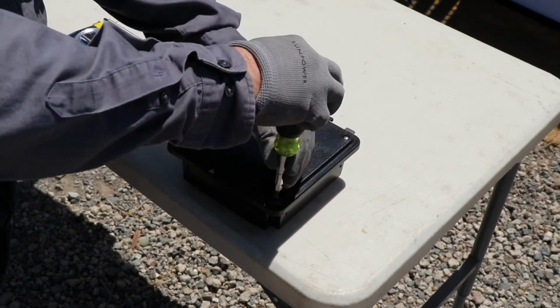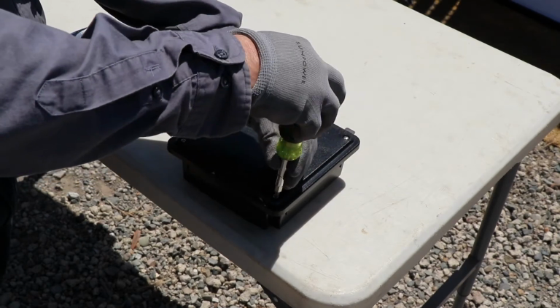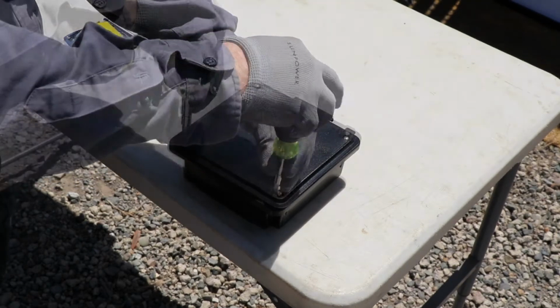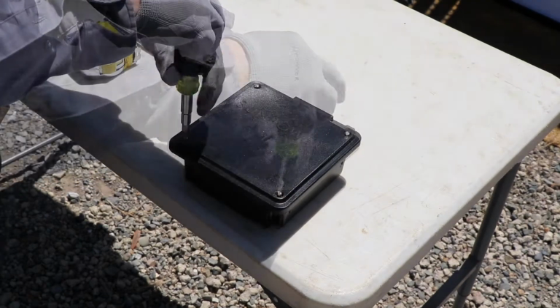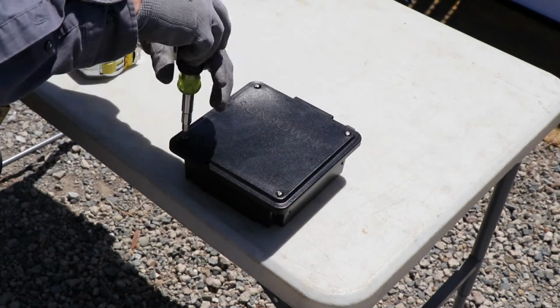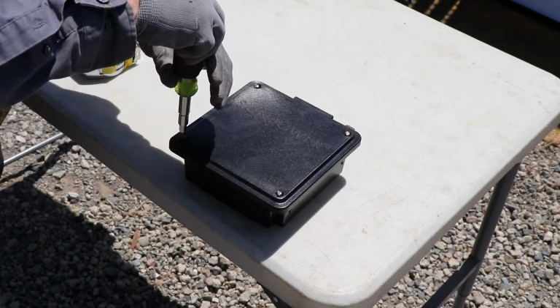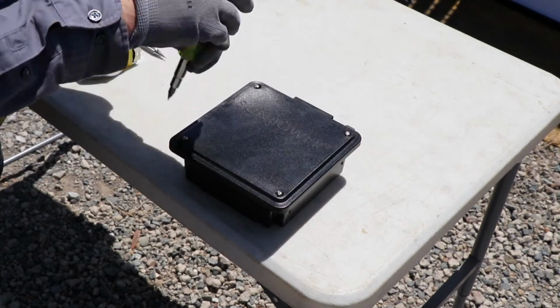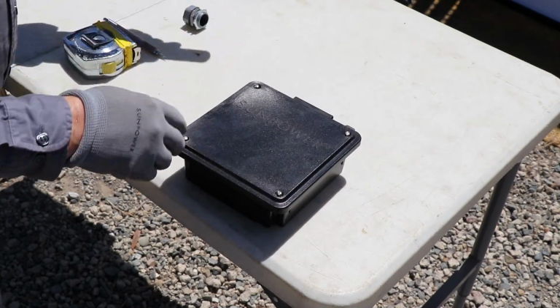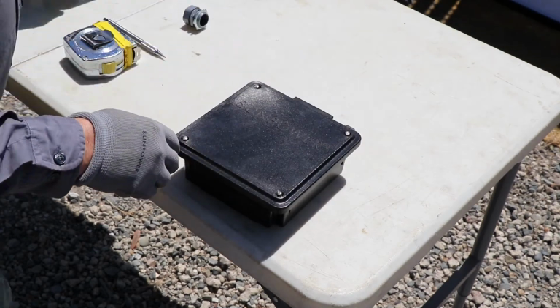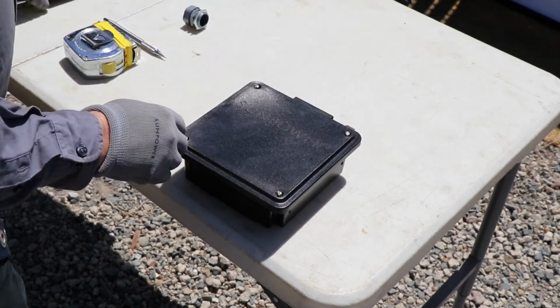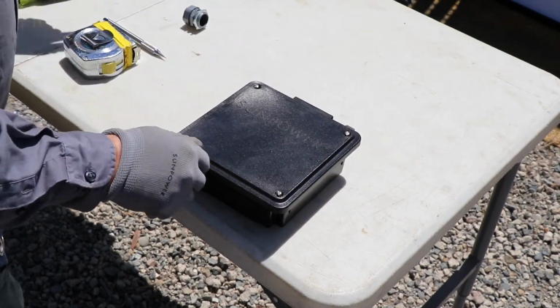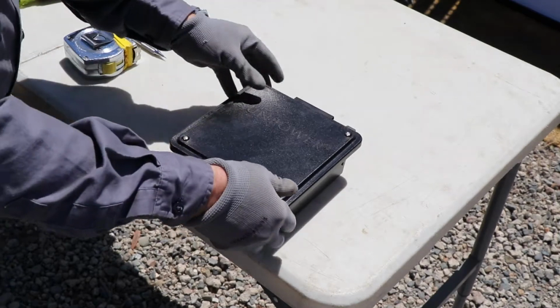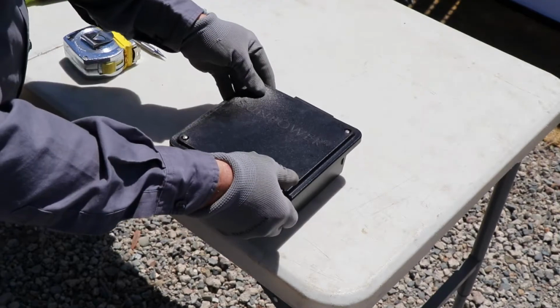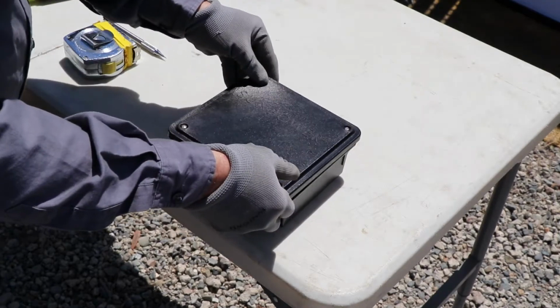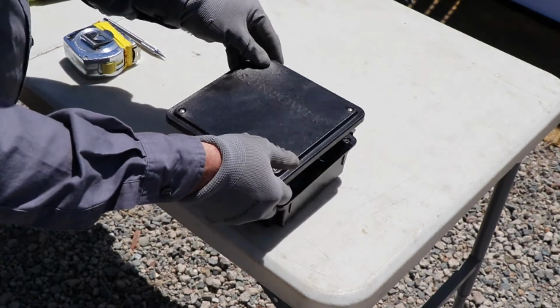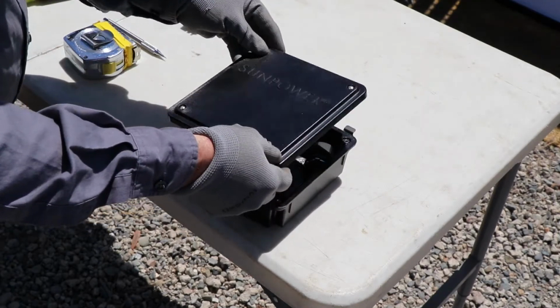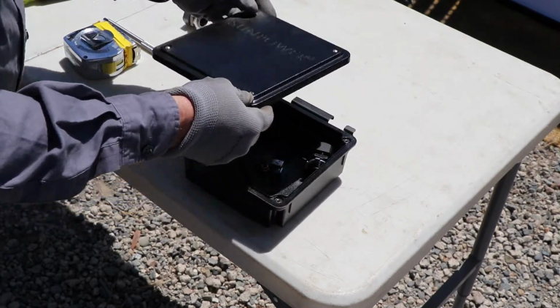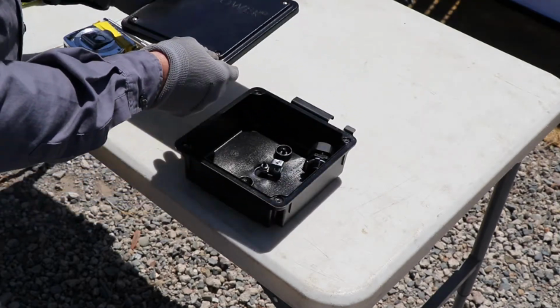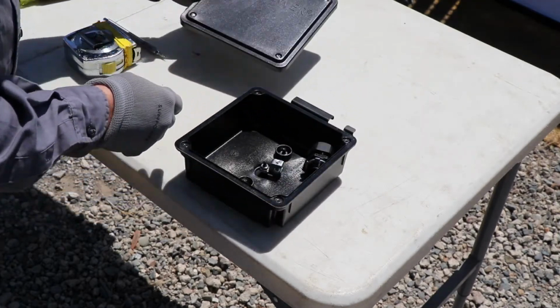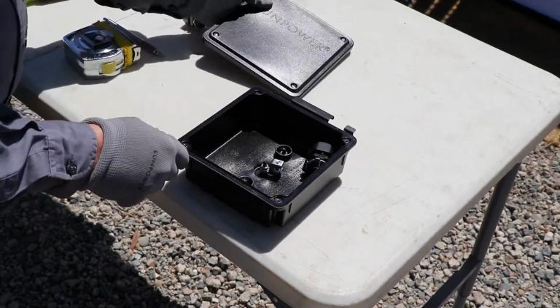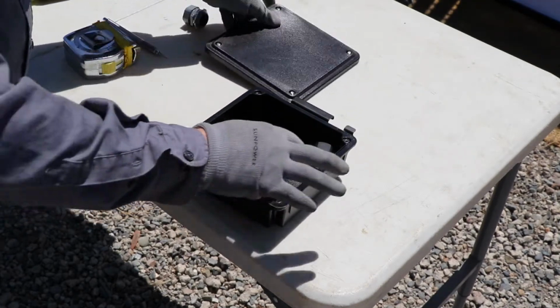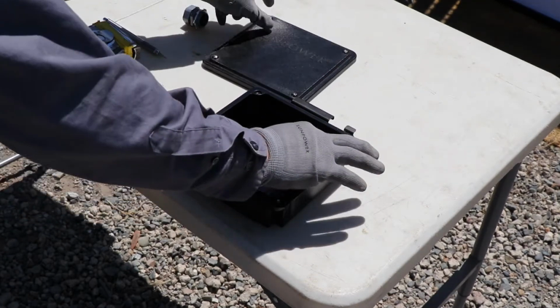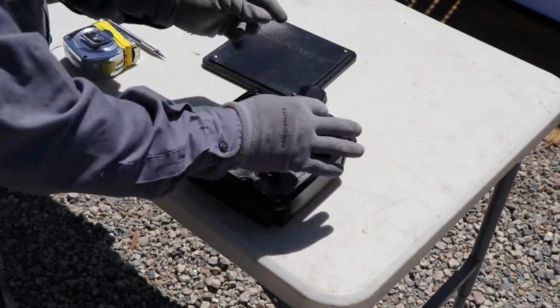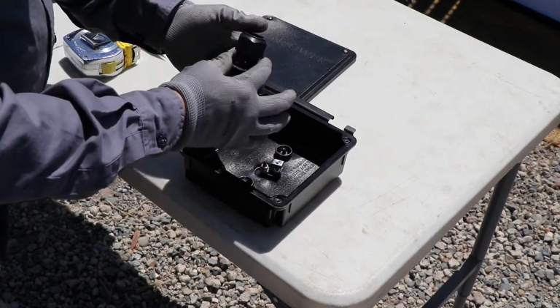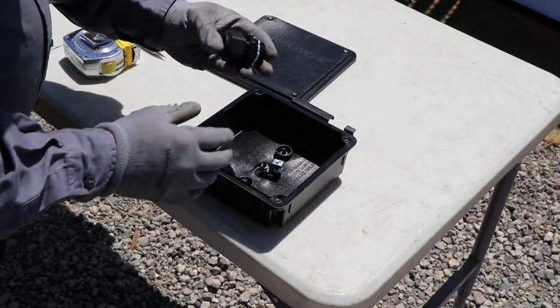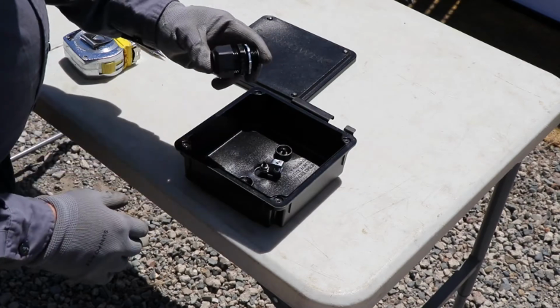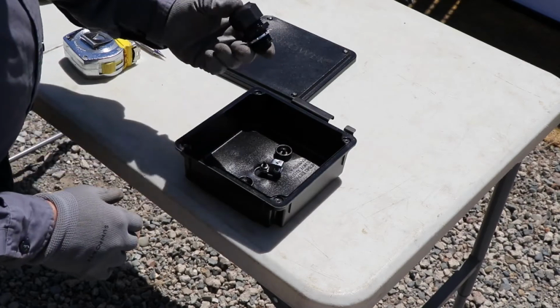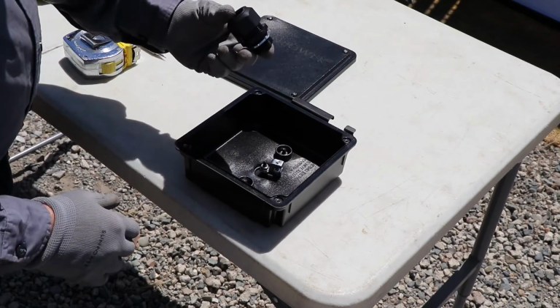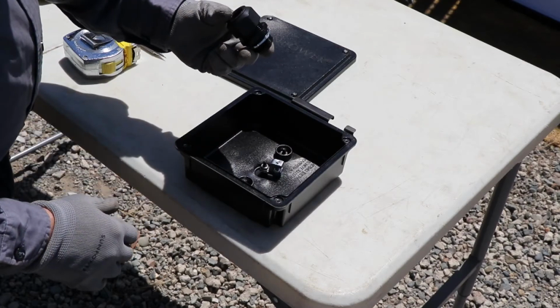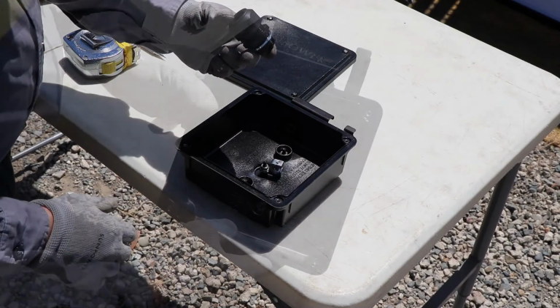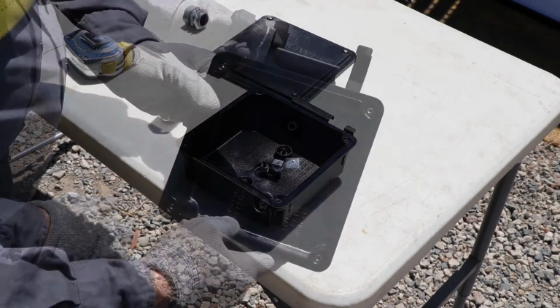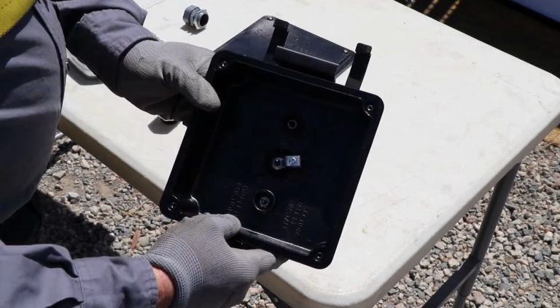To prepare the J-Box, you will need to remove the cover using a flathead screwdriver. Inside the J-Box itself, you'll find the cable gland and the lay-in lug, which is mounted to the center stud inside of the J-Box.